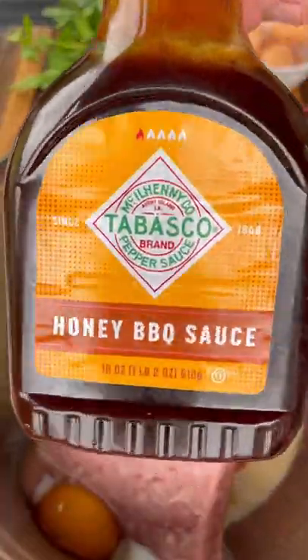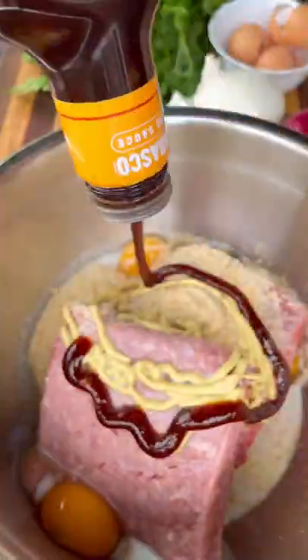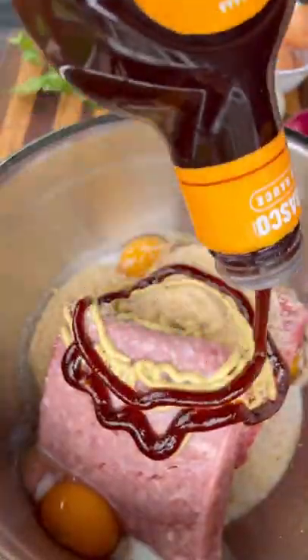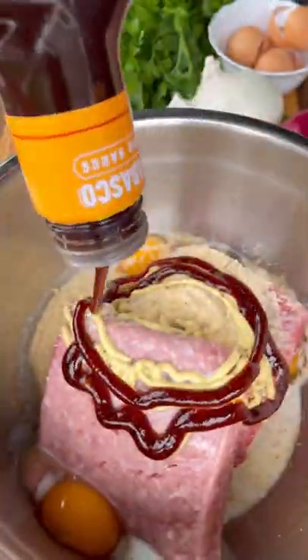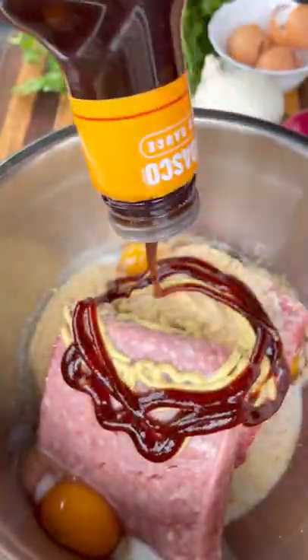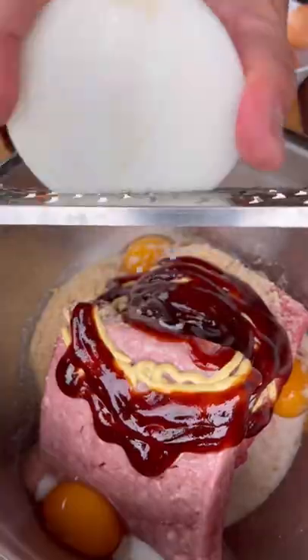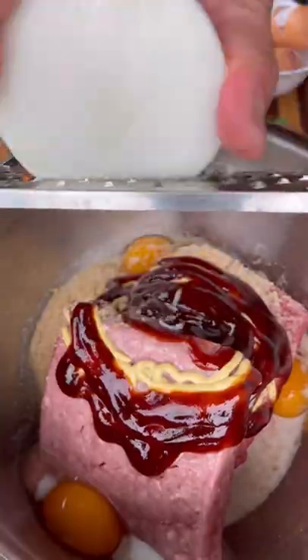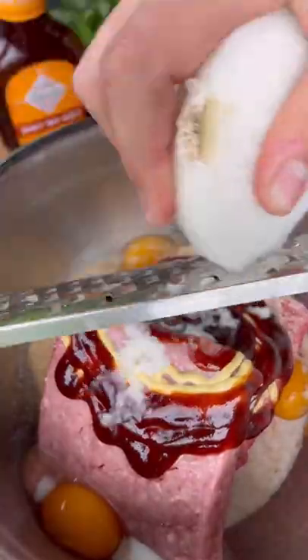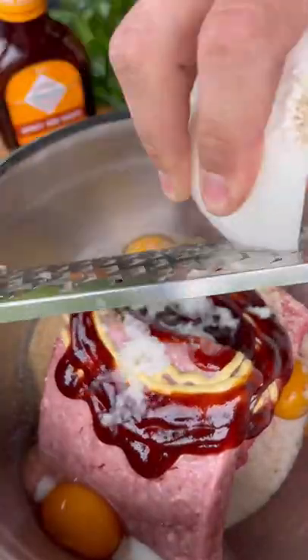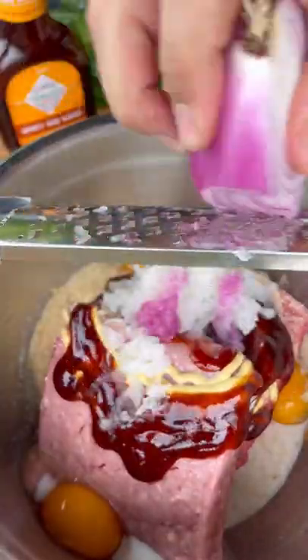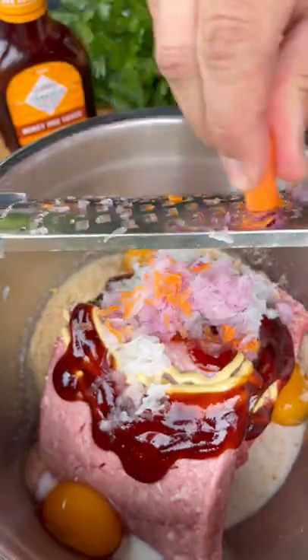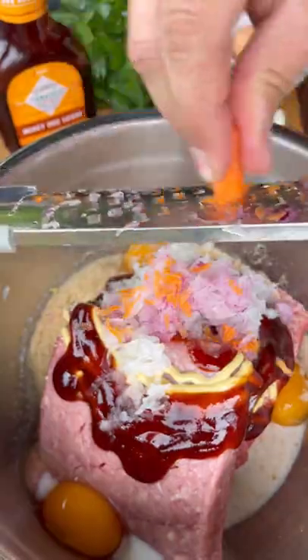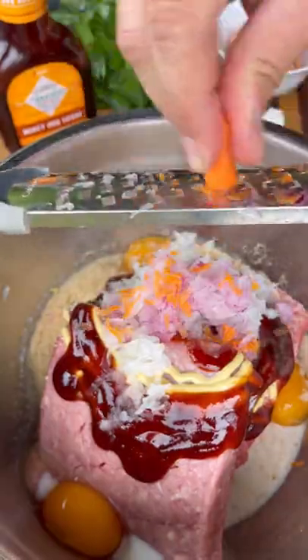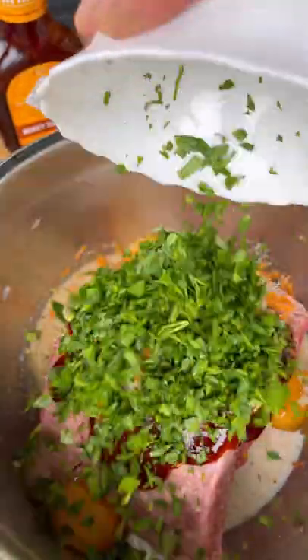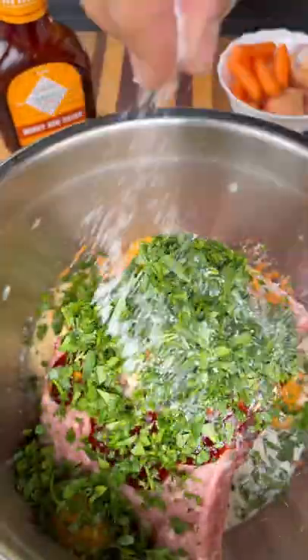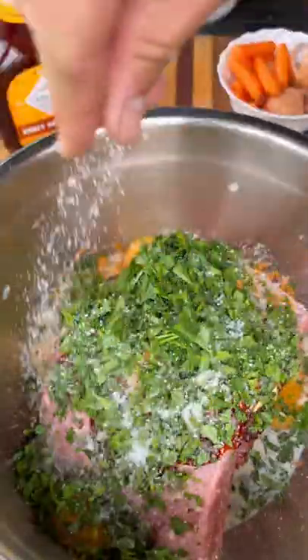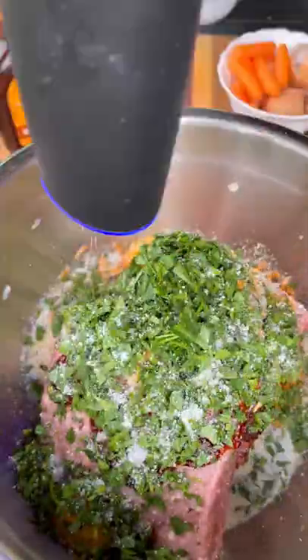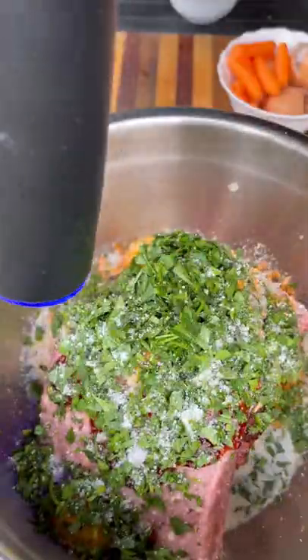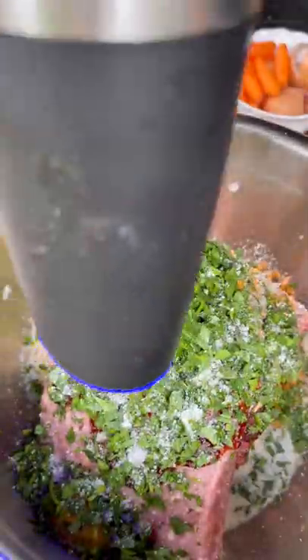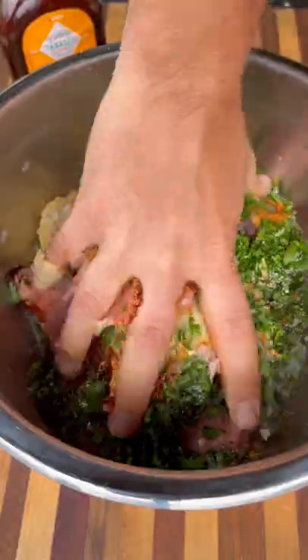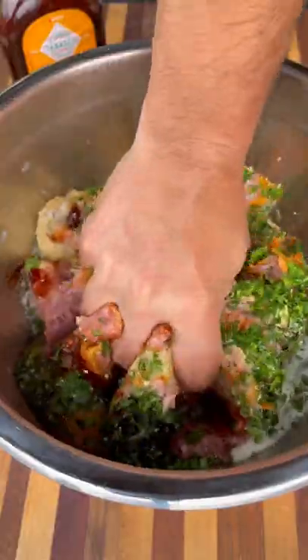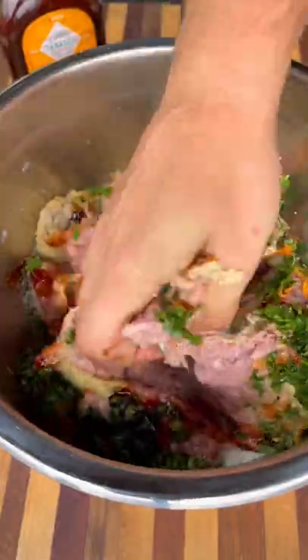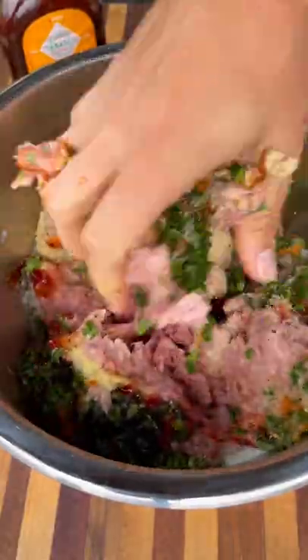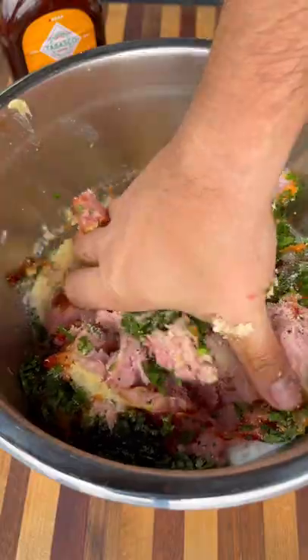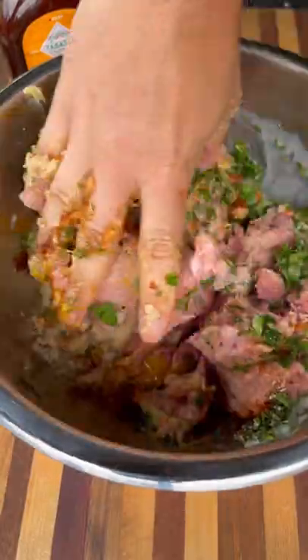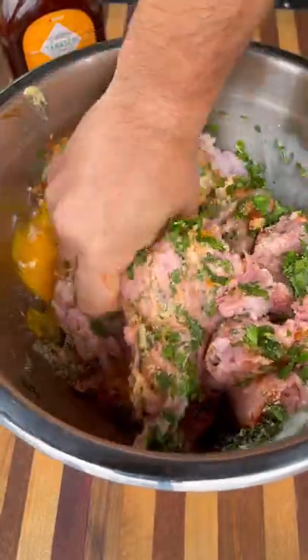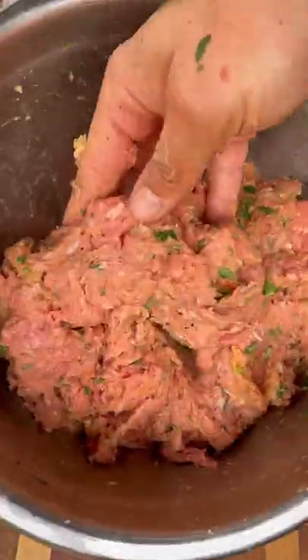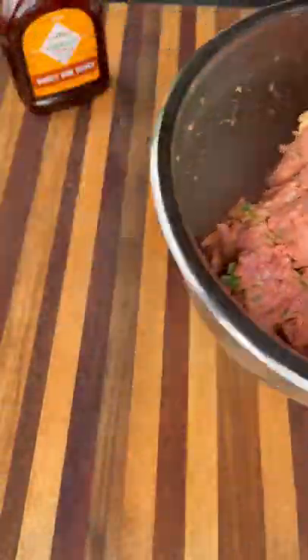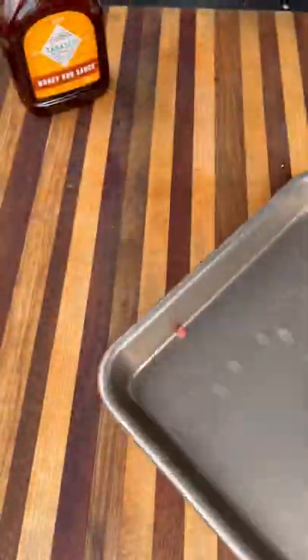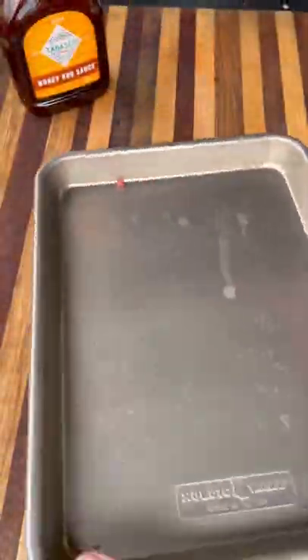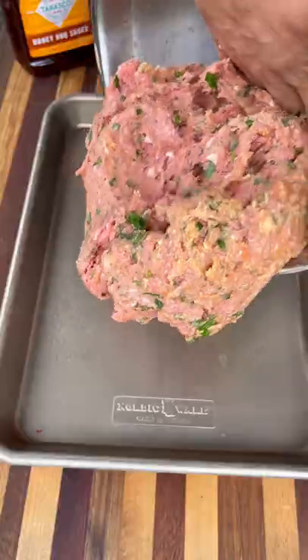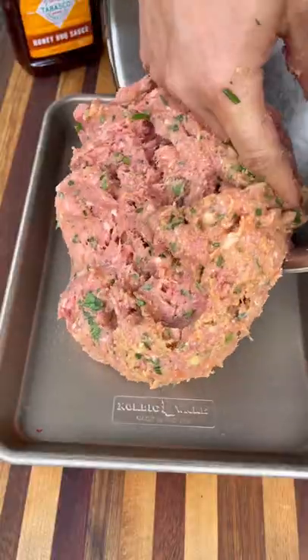For the delicious mix of sweet and spicy, we'll grate down some onions, some carrots, add some parsley, salt, and pepper. Mix all this together by hand, then pull this mixture out onto my baking sheet and start shaping my meatloaf.